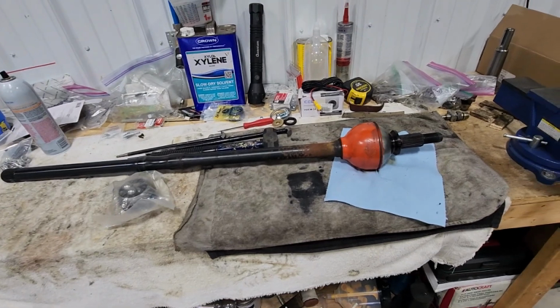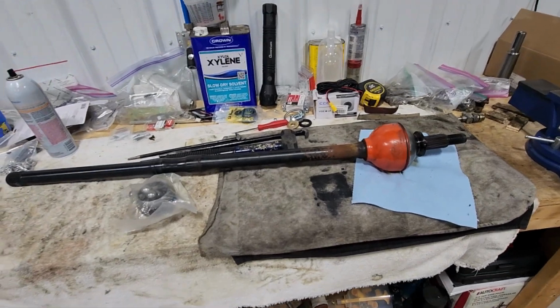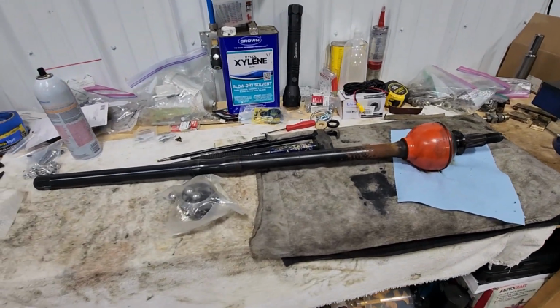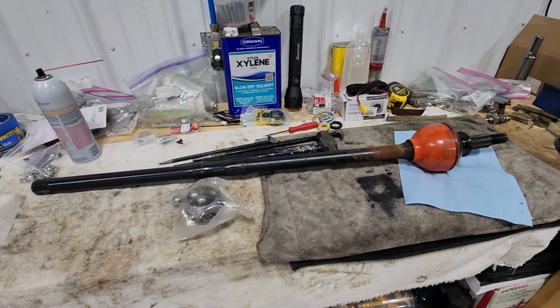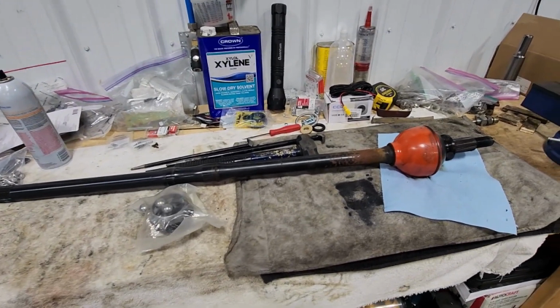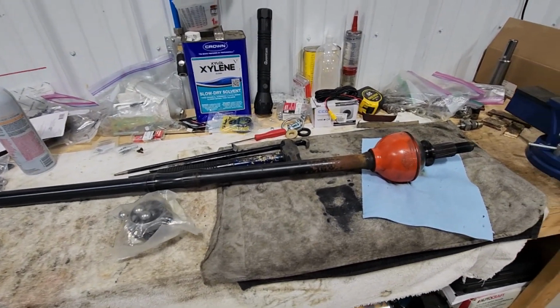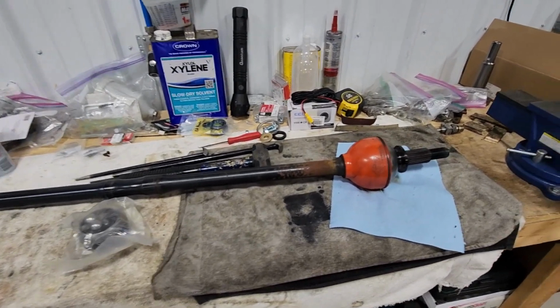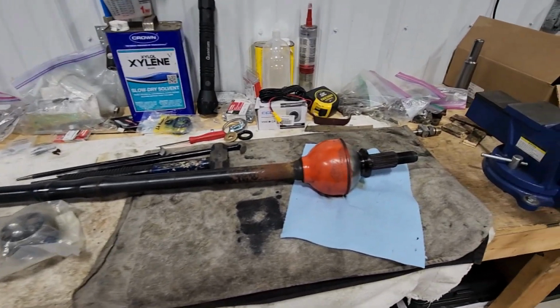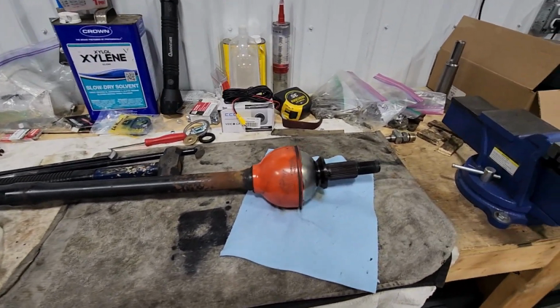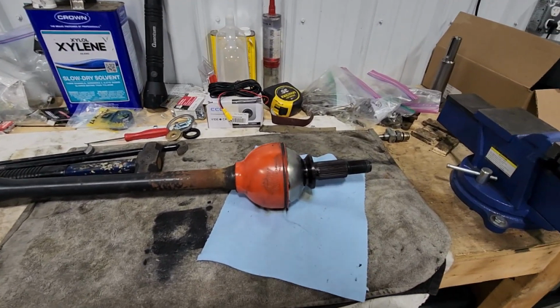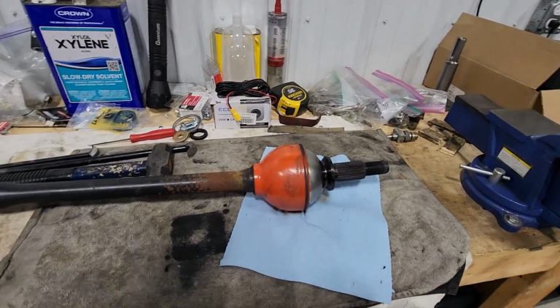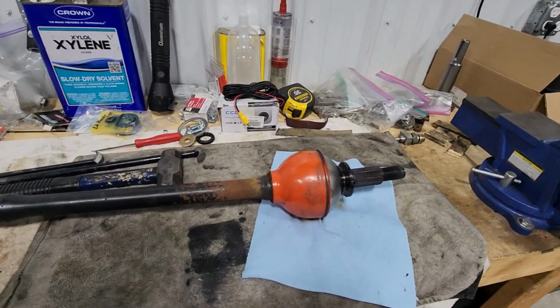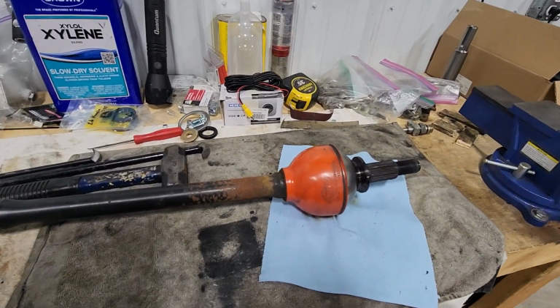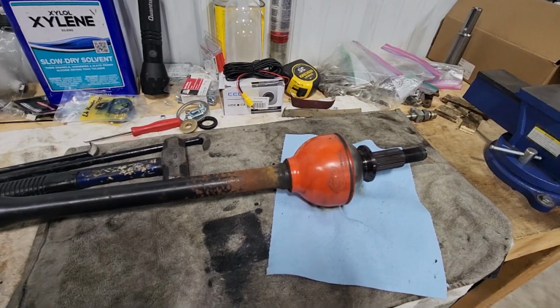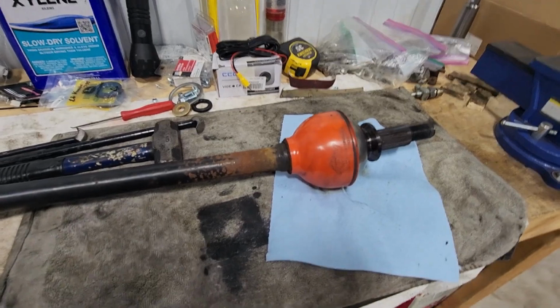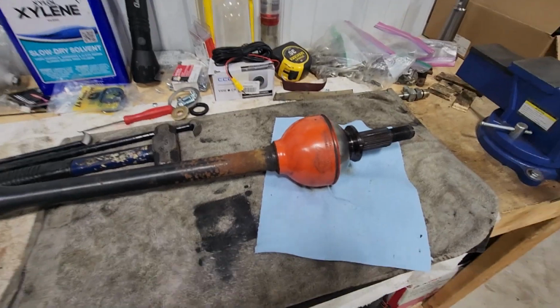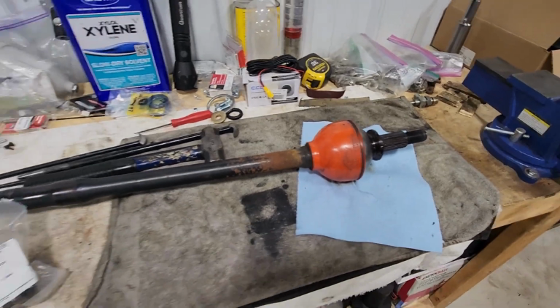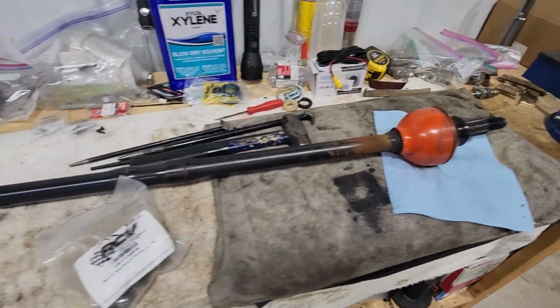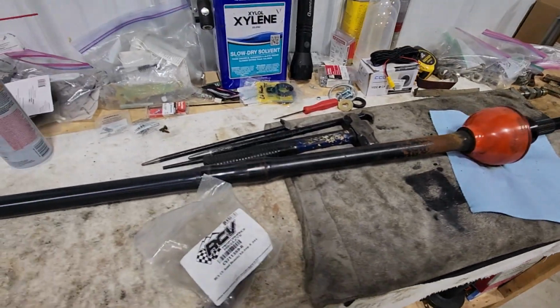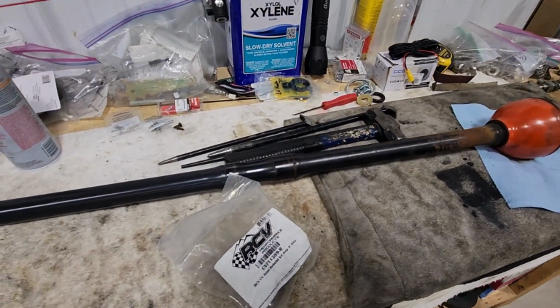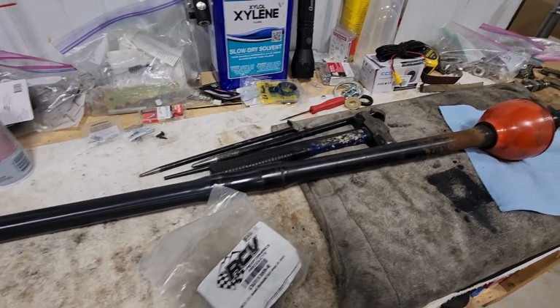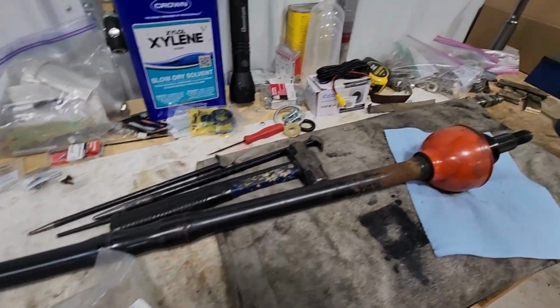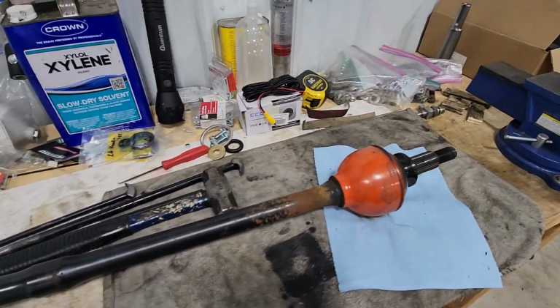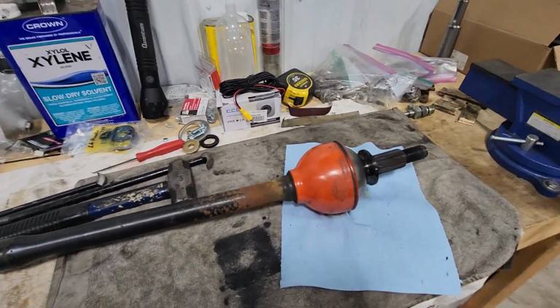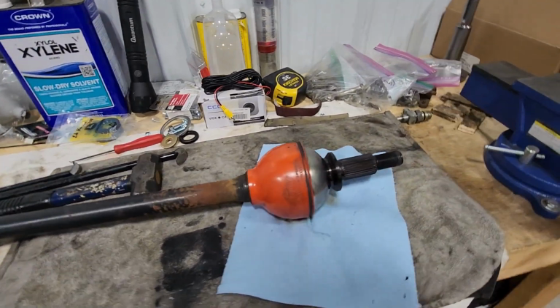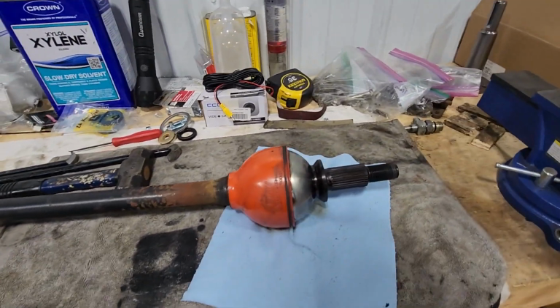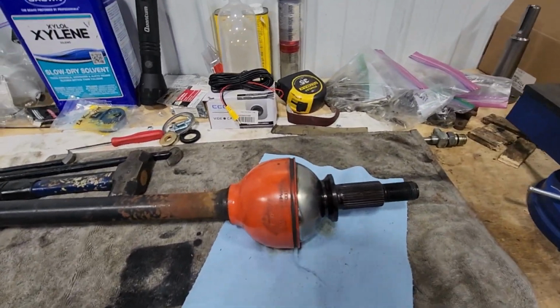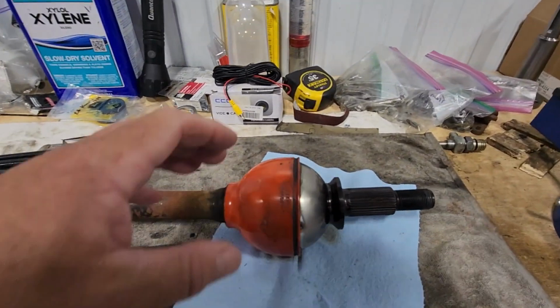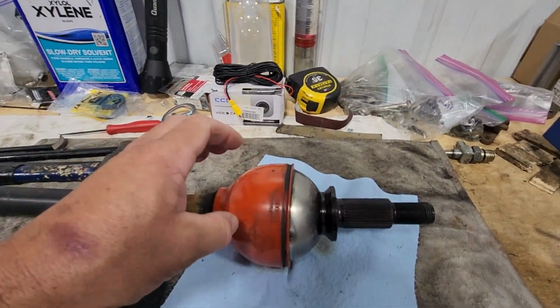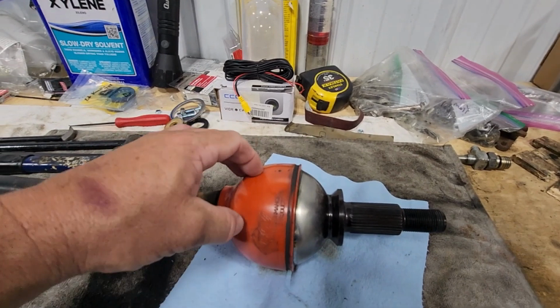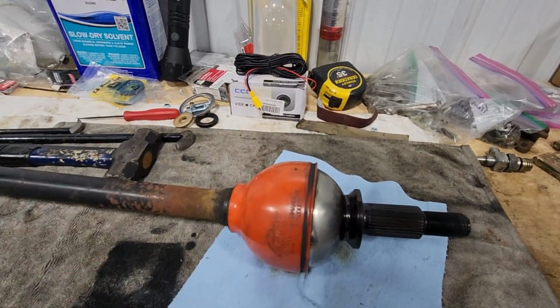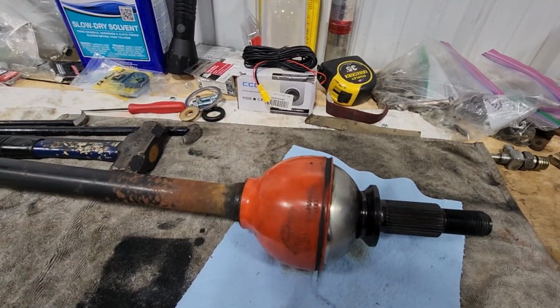Welcome back to the channel. Today we are going to go through and demonstrate the procedure to rebuild your RCV axle shaft.